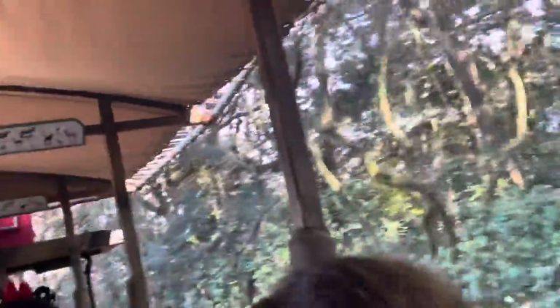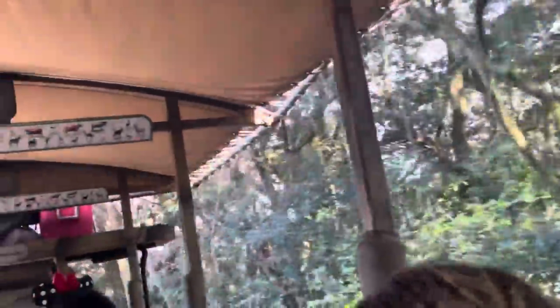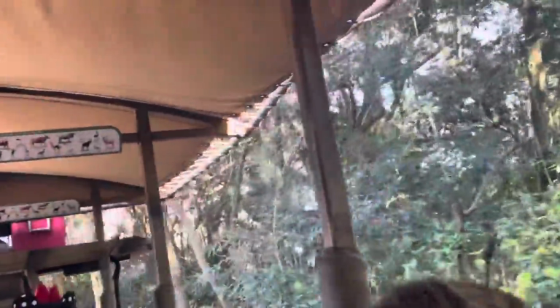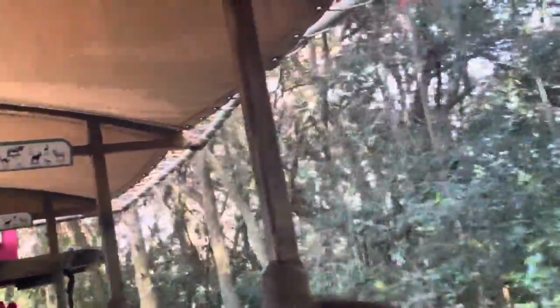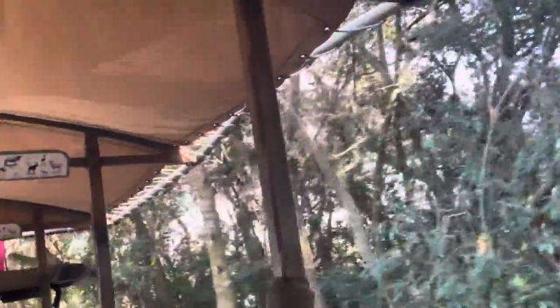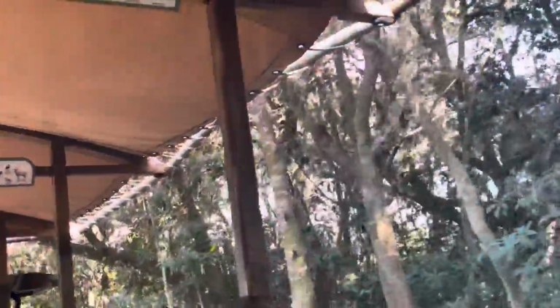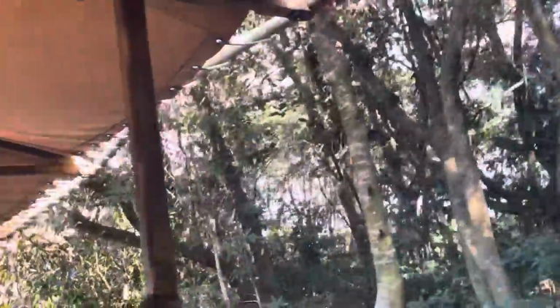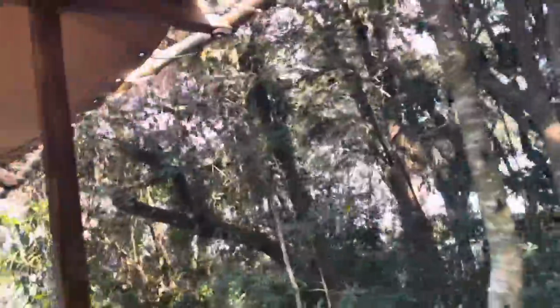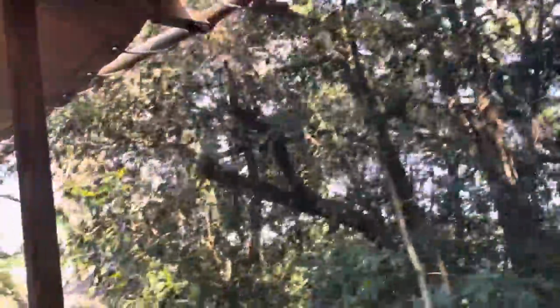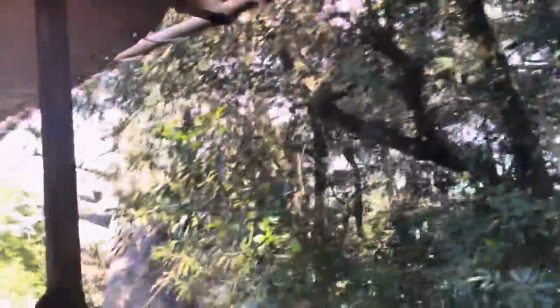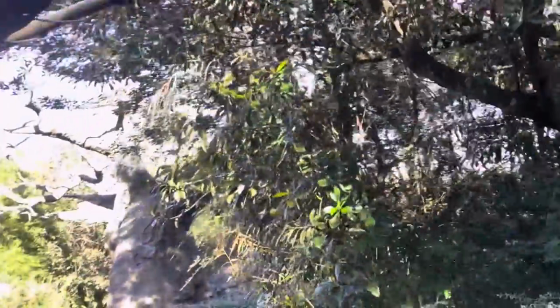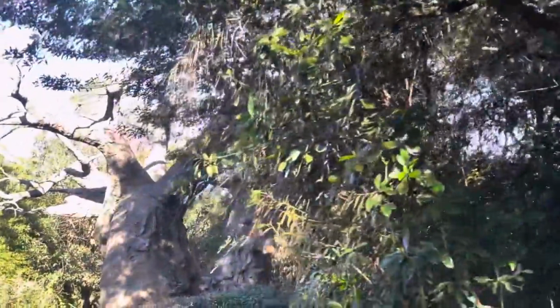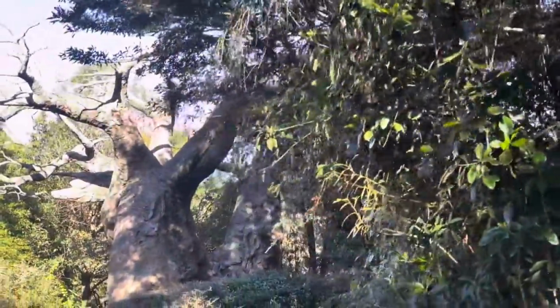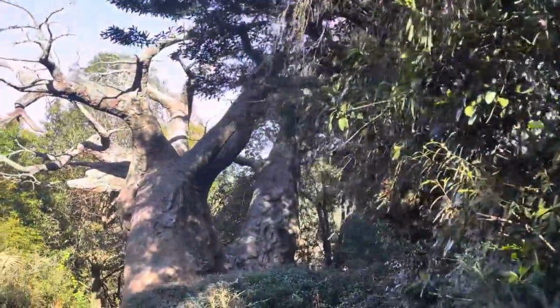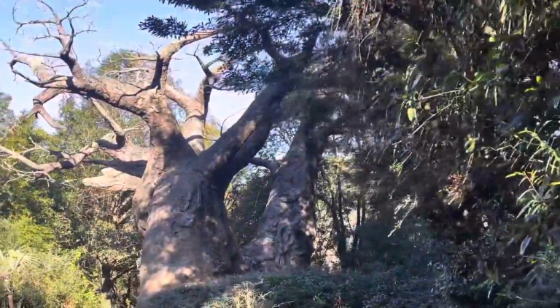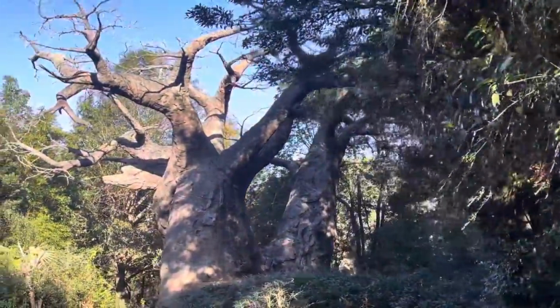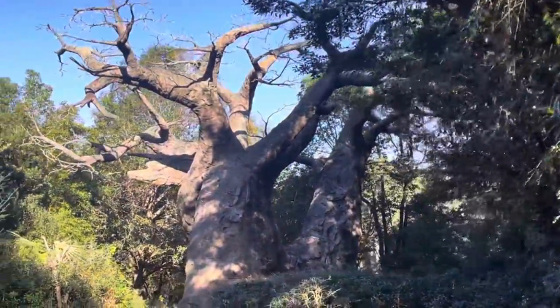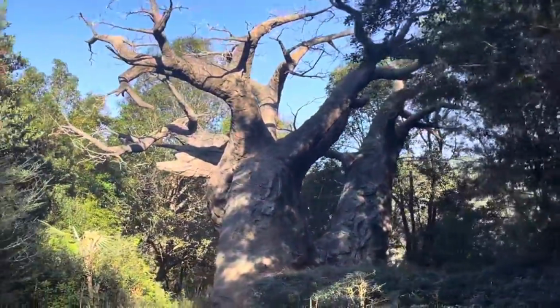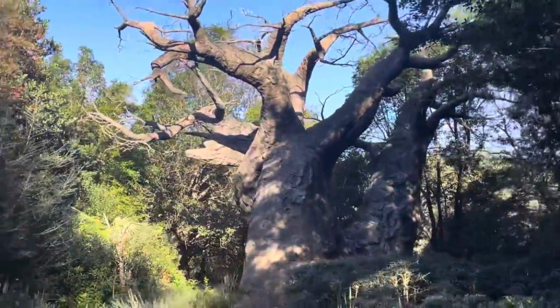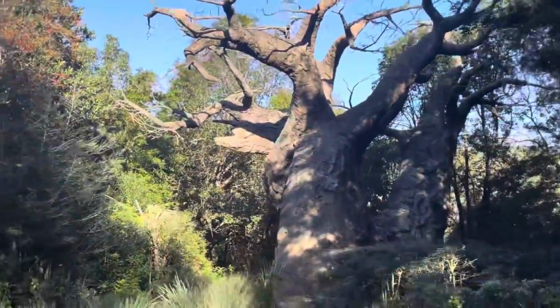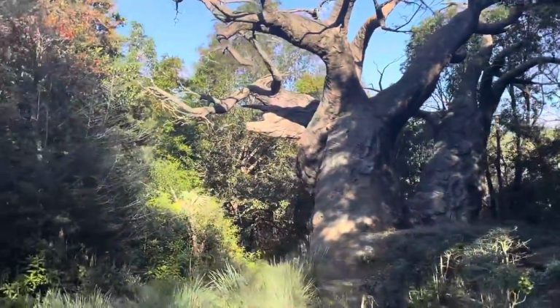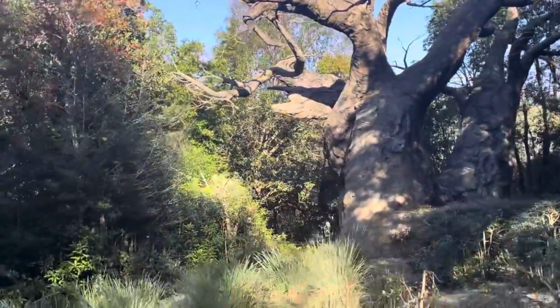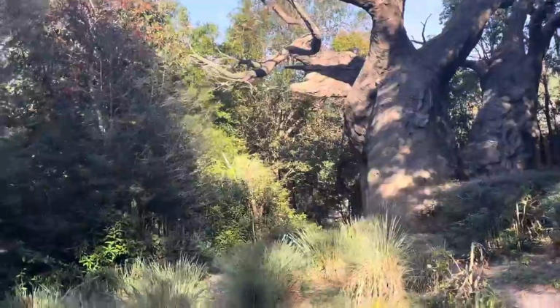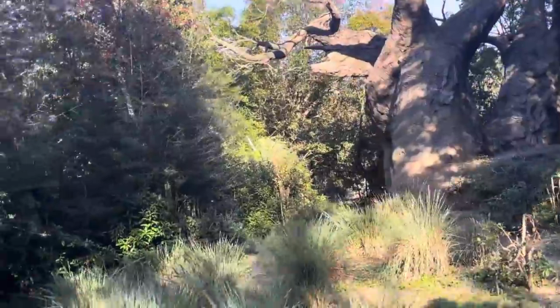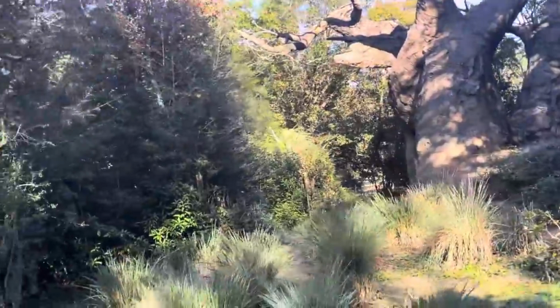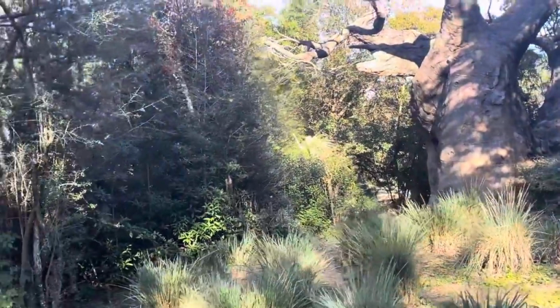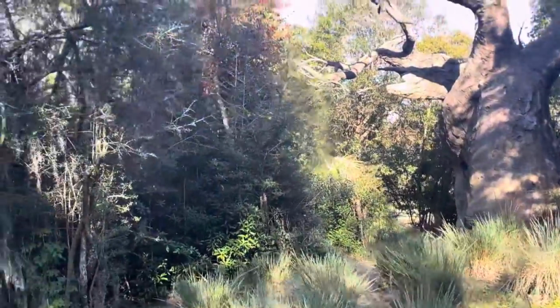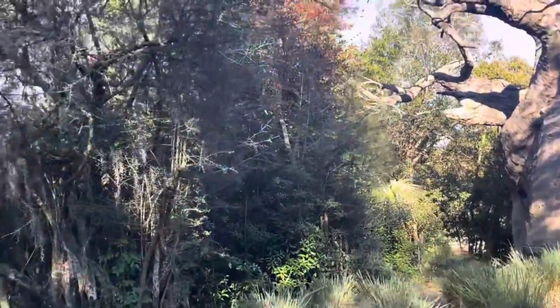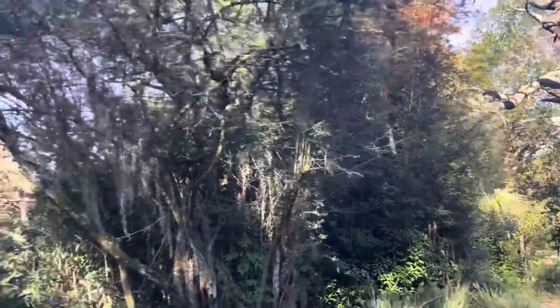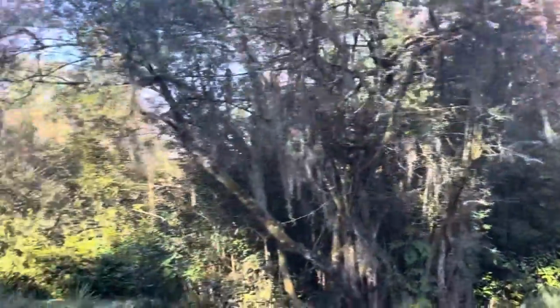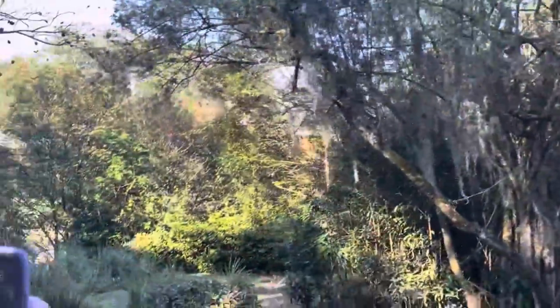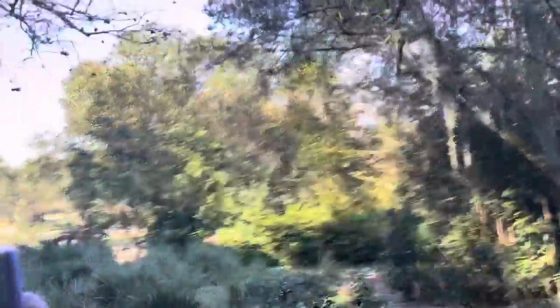Up ahead on the right-hand side, marking our entrance into the savannah, is the baobab tree. This funny-looking tree is sometimes known as the upside-down tree. It is going to remain leafless about nine months out of the year to conserve water, making it look like the roots are on the top.